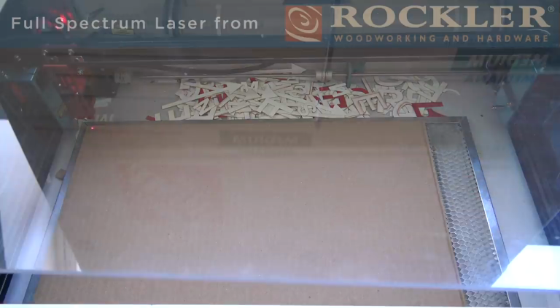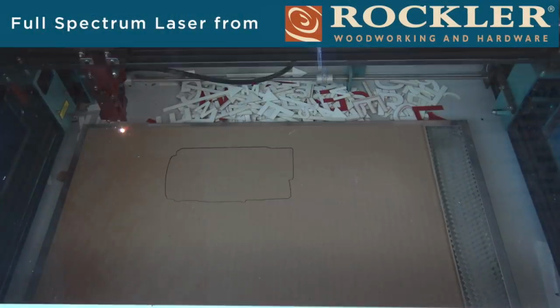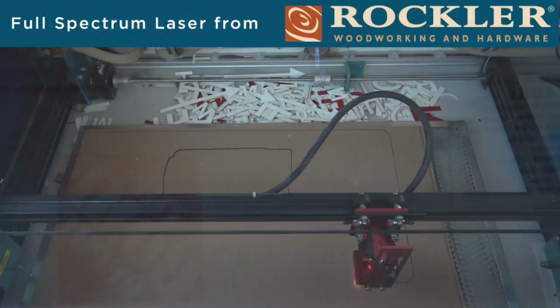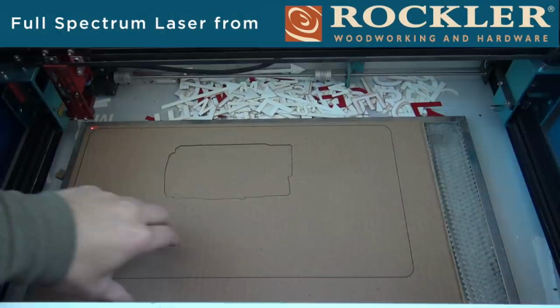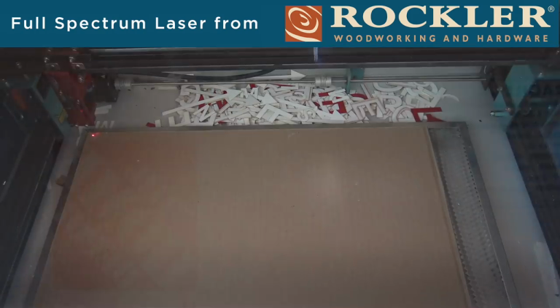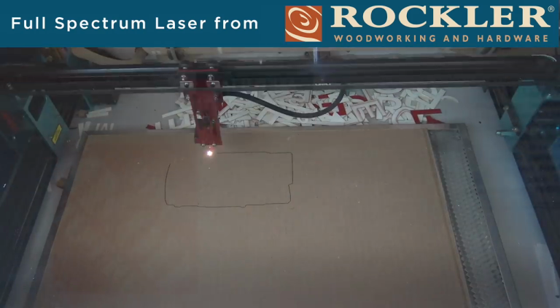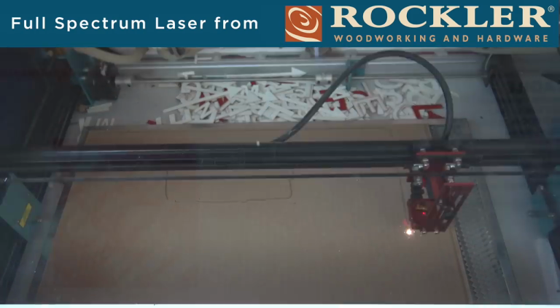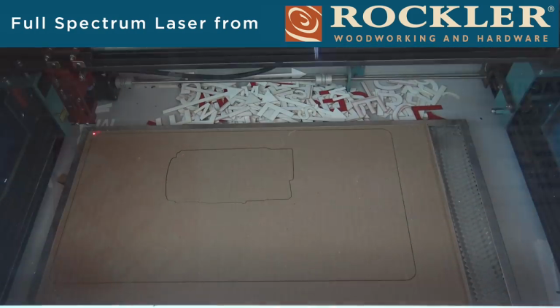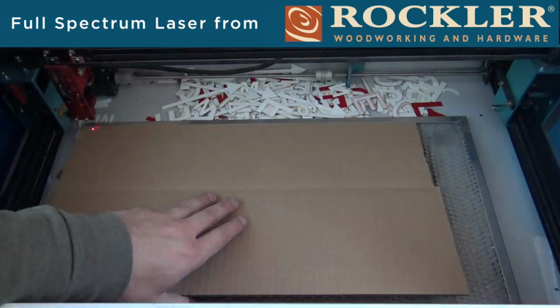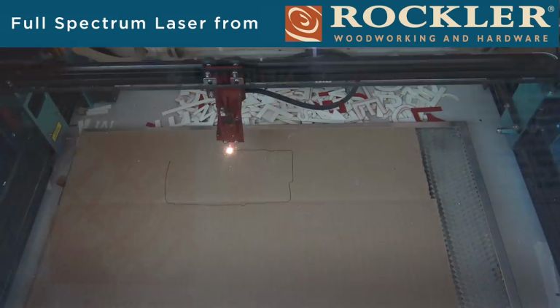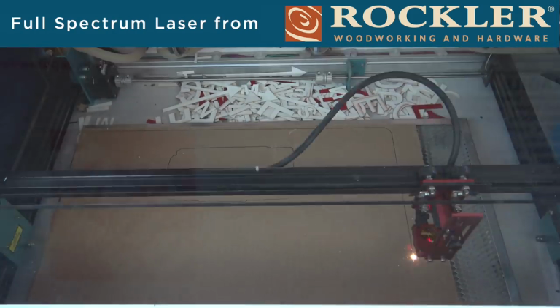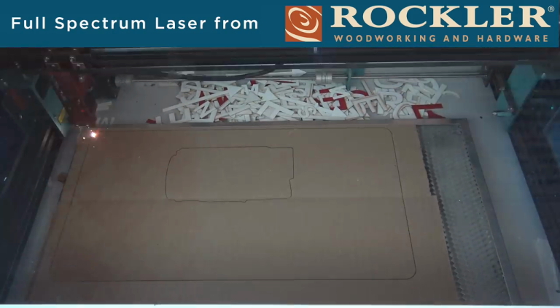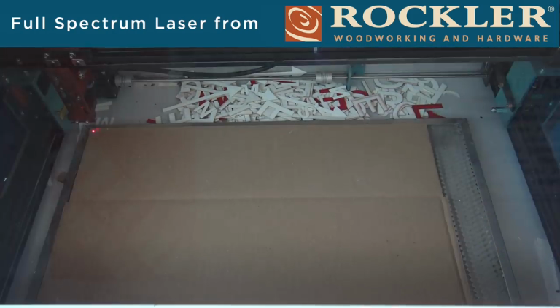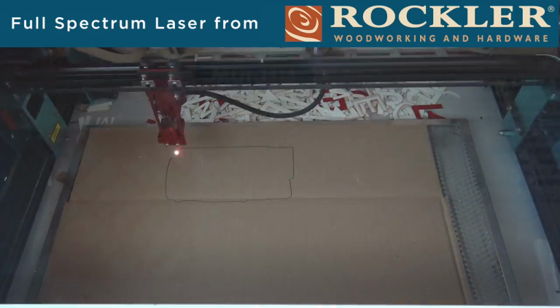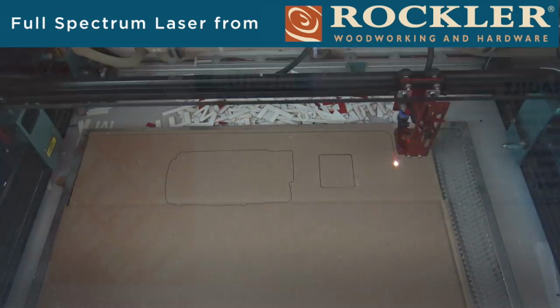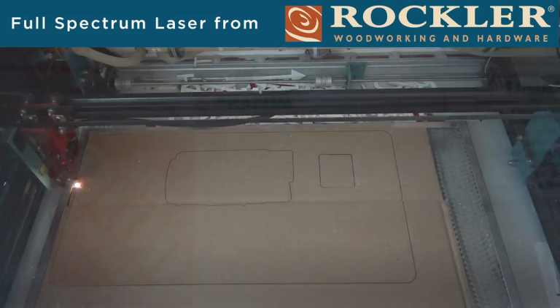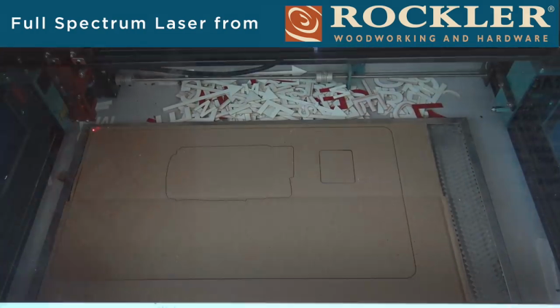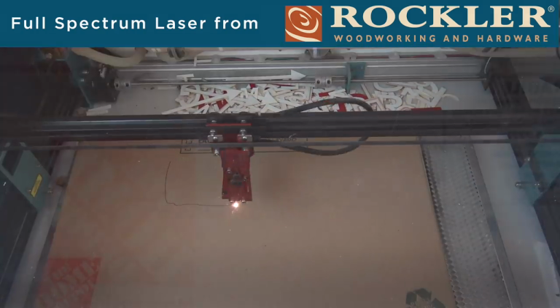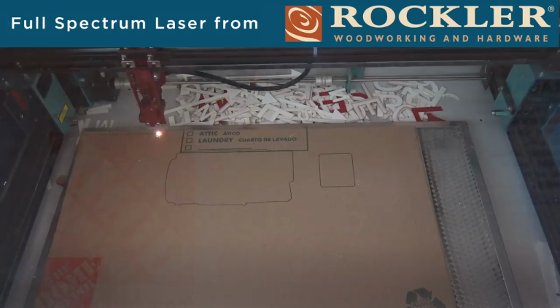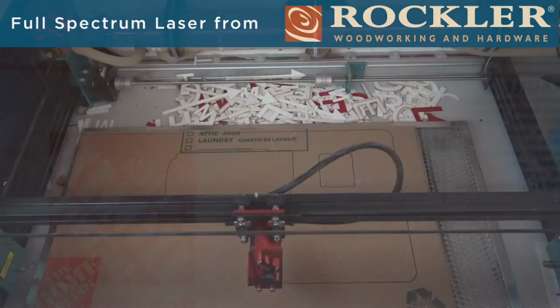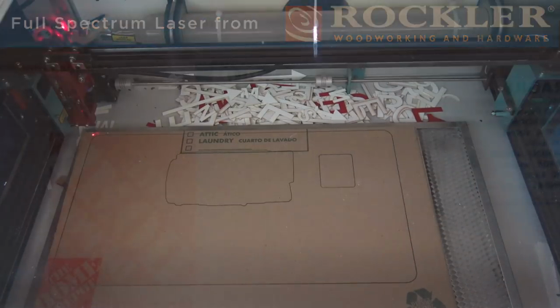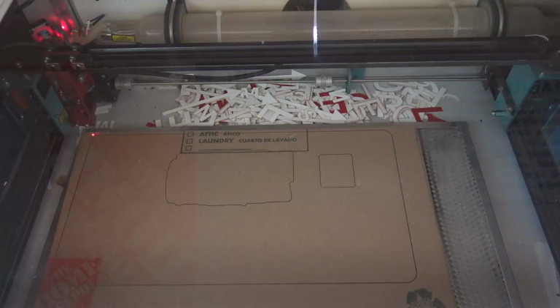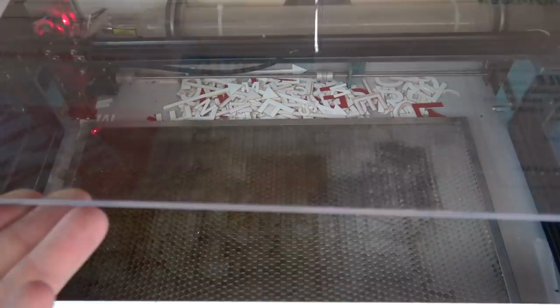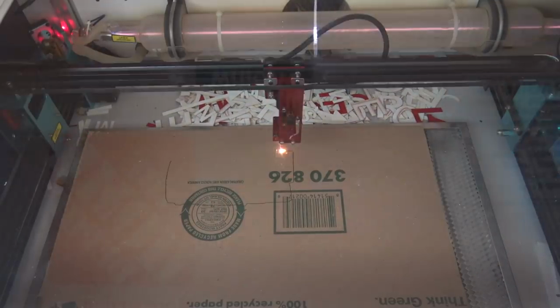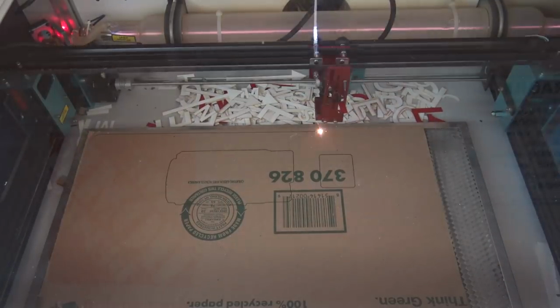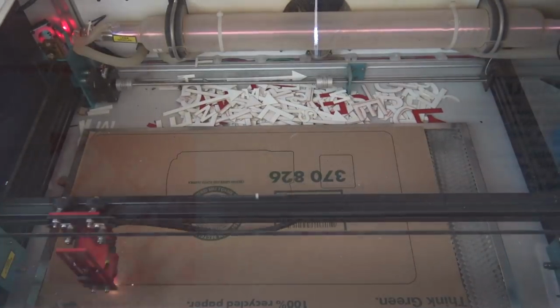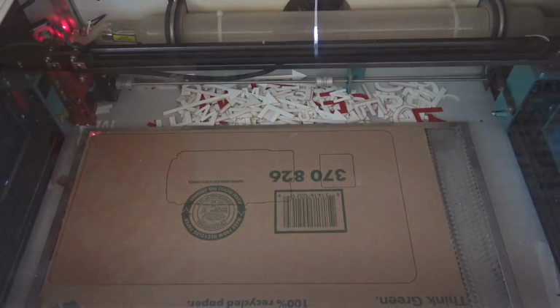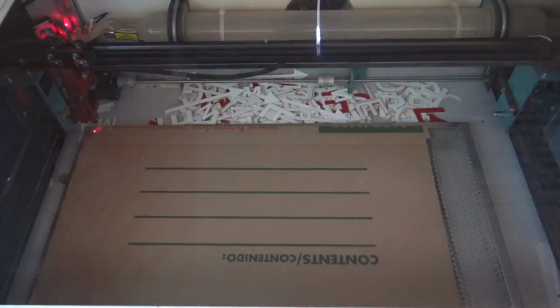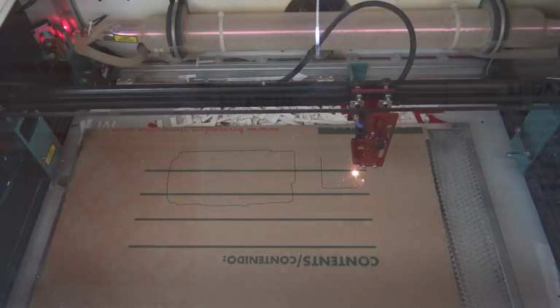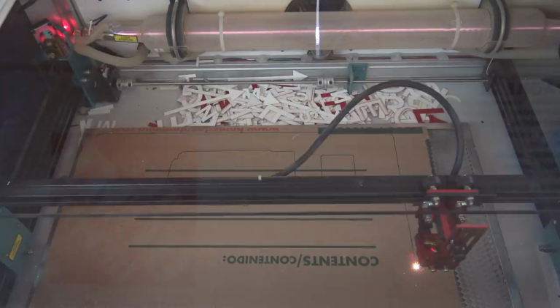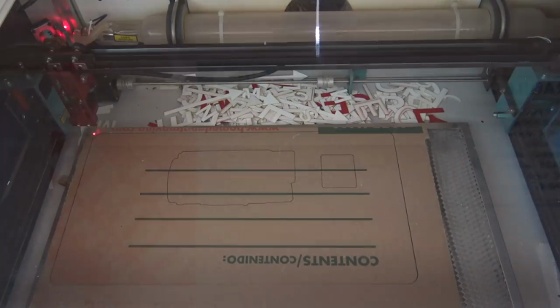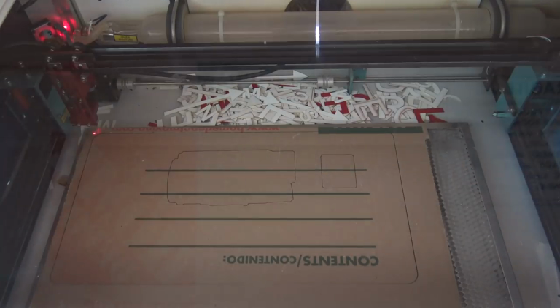I used my full-spectrum laser to cut these interior dividers out of corrugated cardboard and leather. Kaizen foam would have probably been a better alternative, but I had the cardboard on hand and it ended up working pretty great.